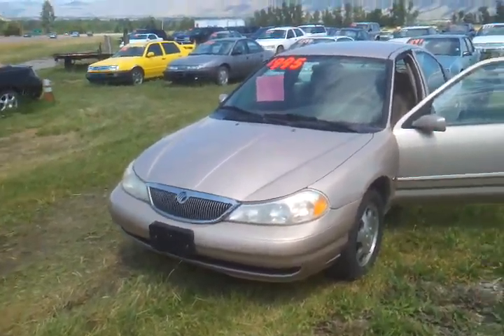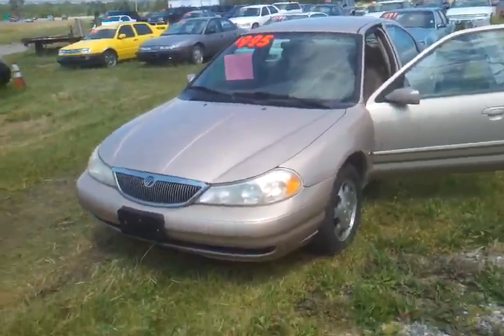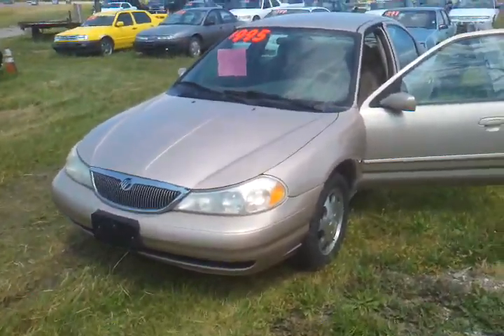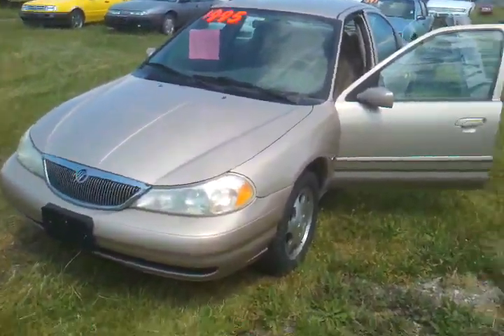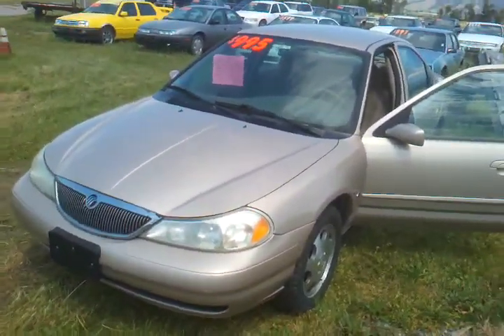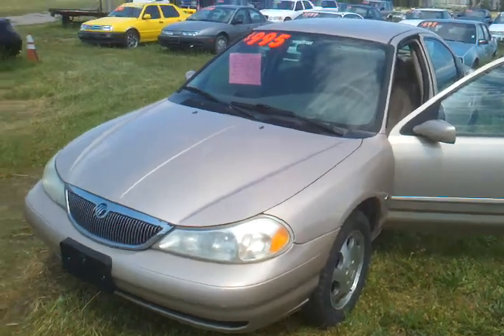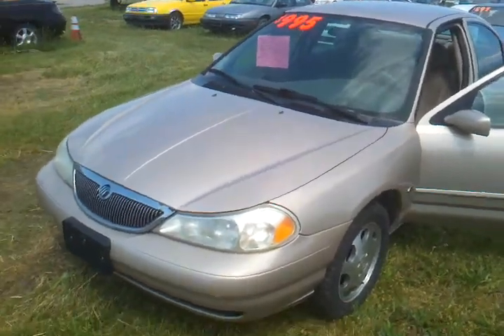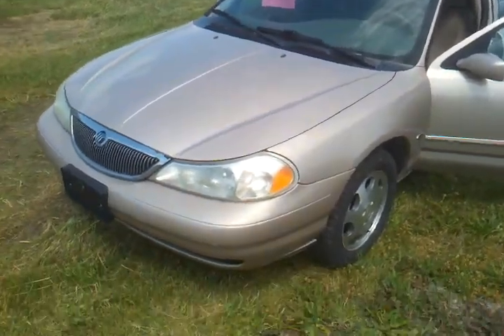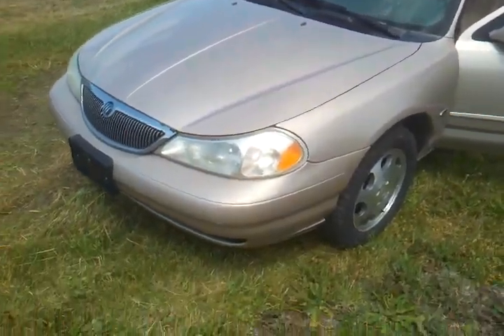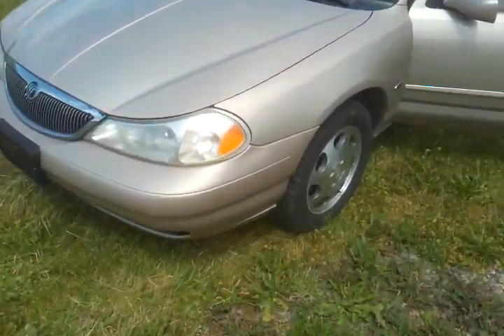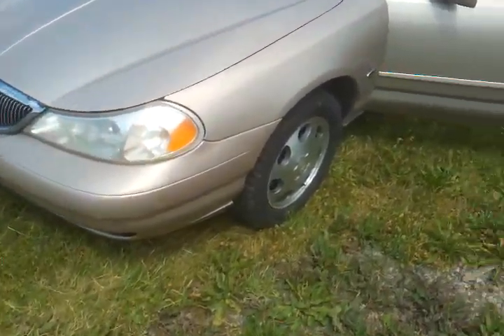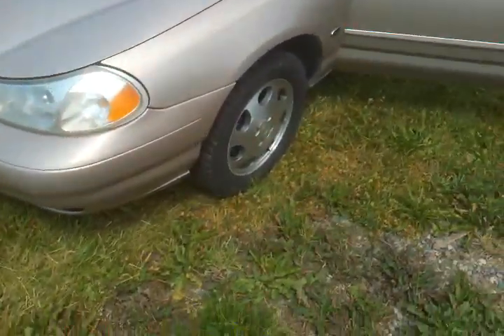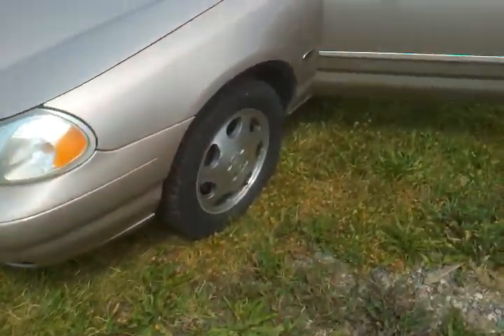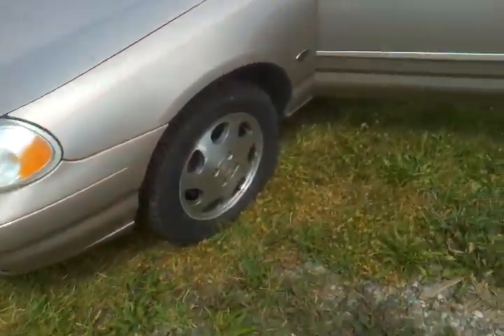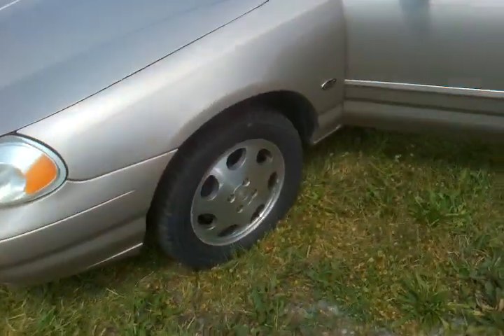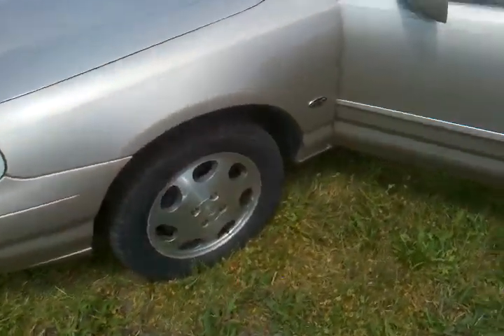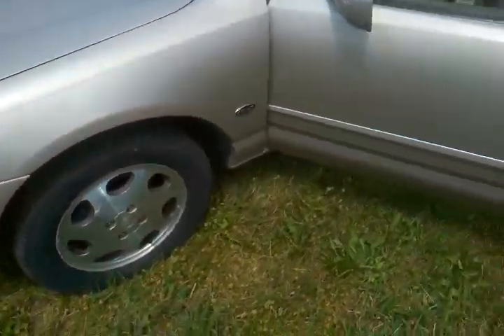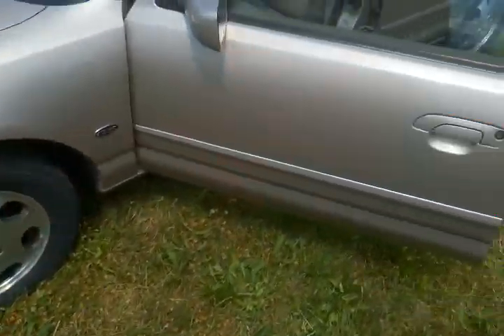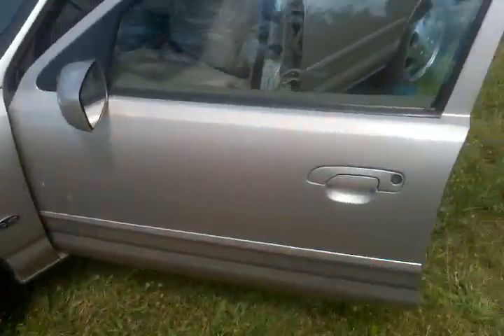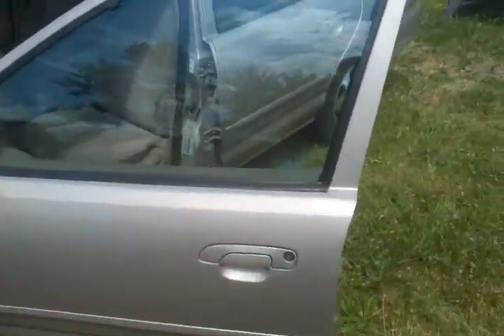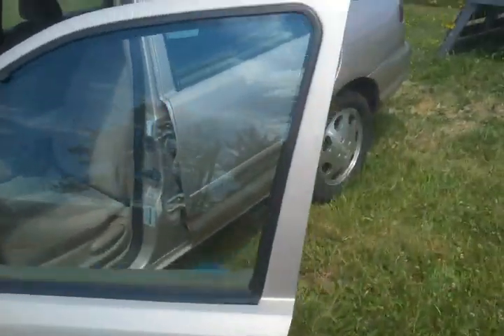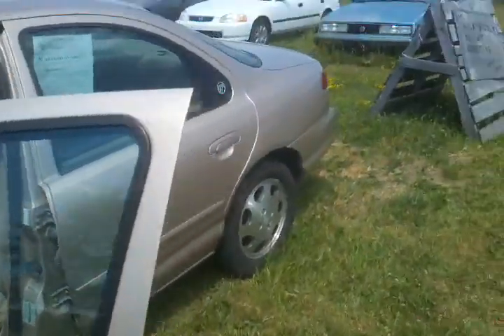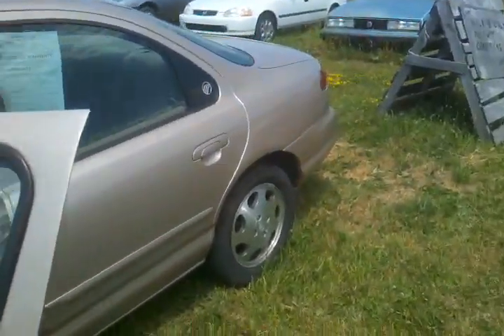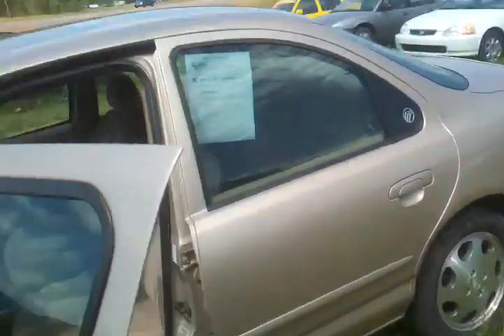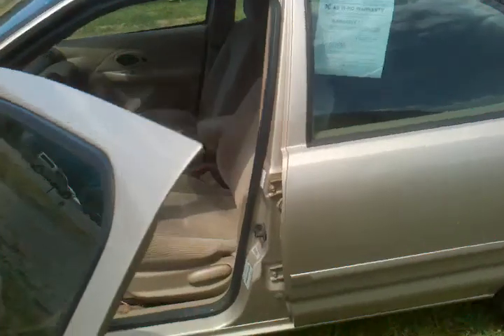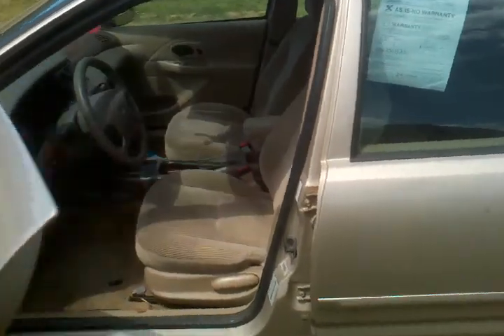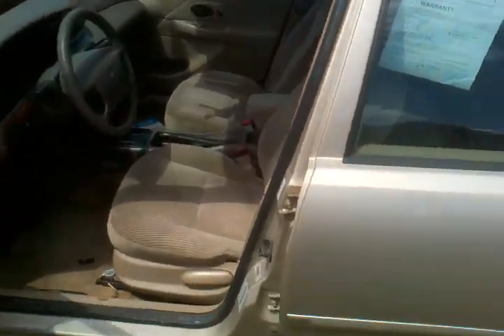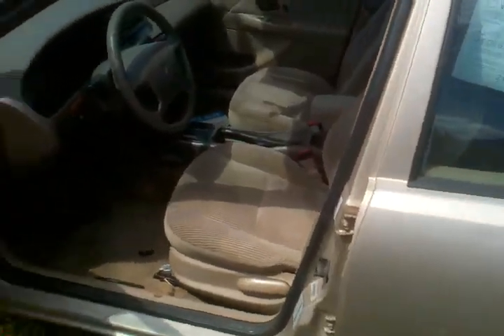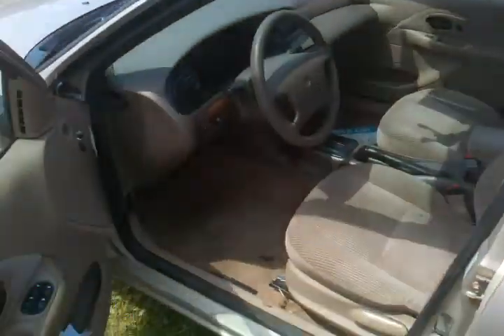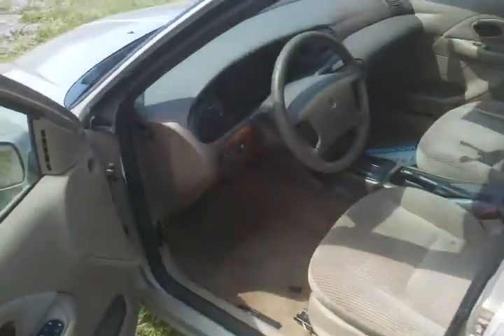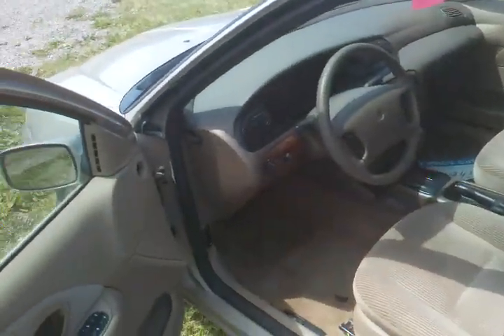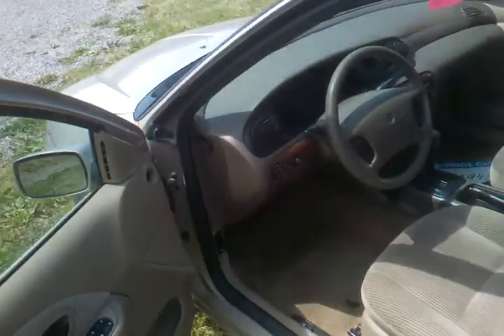It's a '98 Mercury Mystique, very clean, beautiful condition, fantastic tires. AC blows cold but it's got an oil leak.